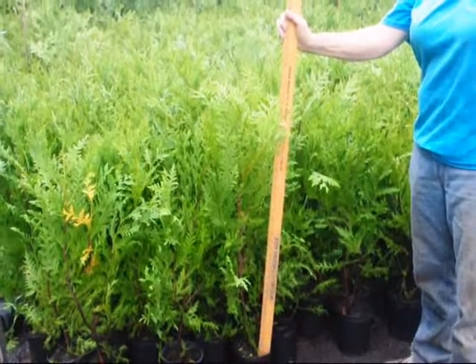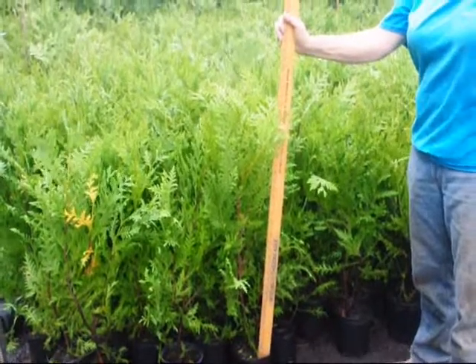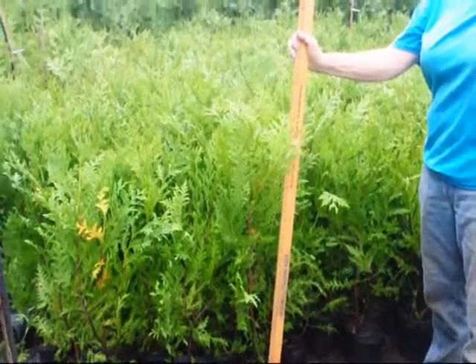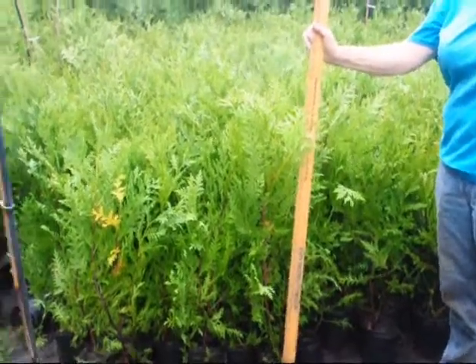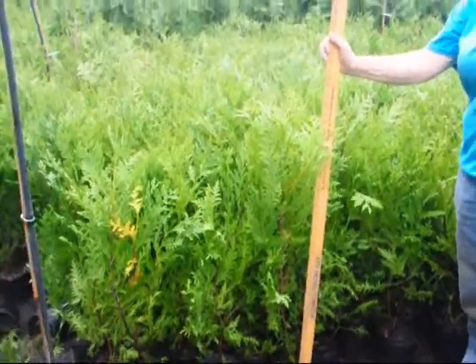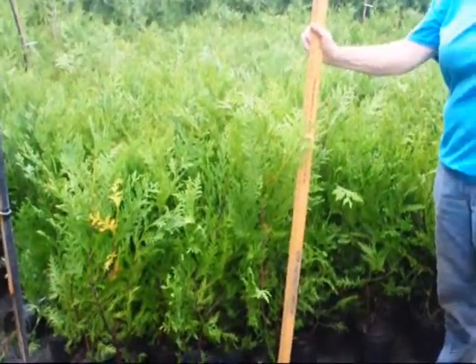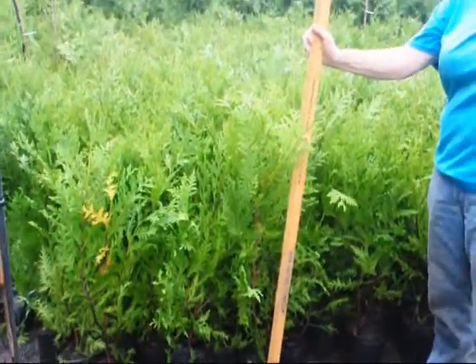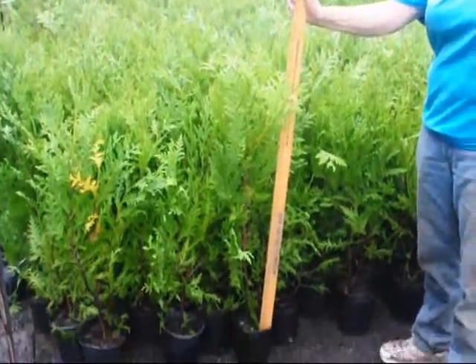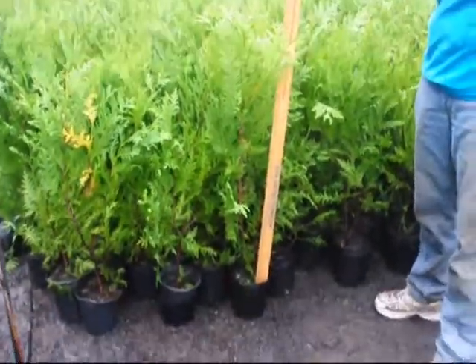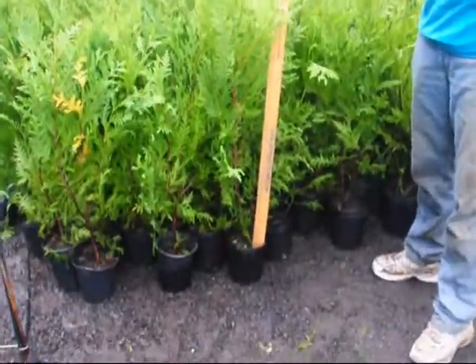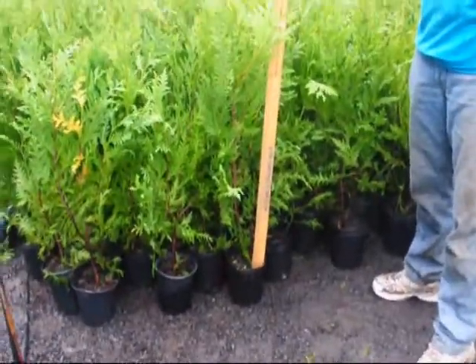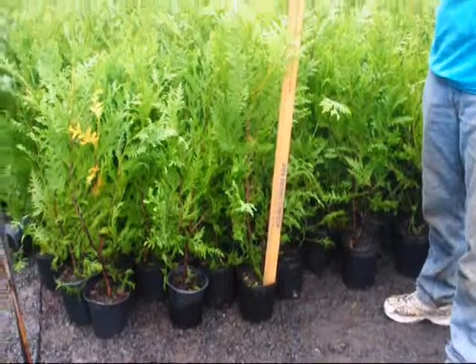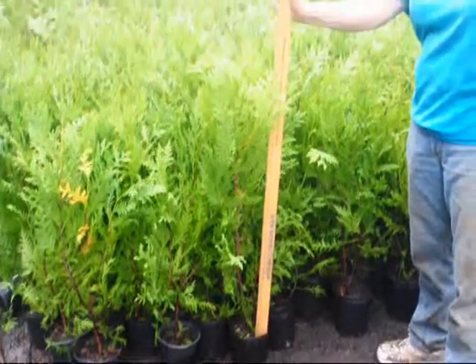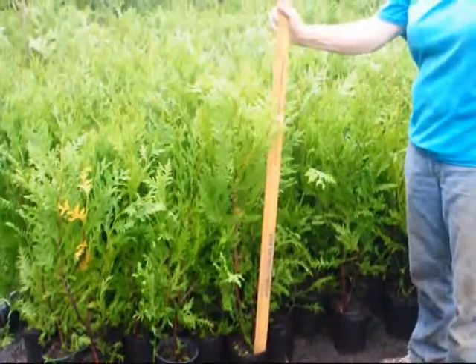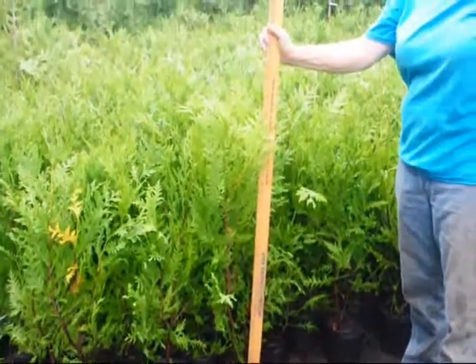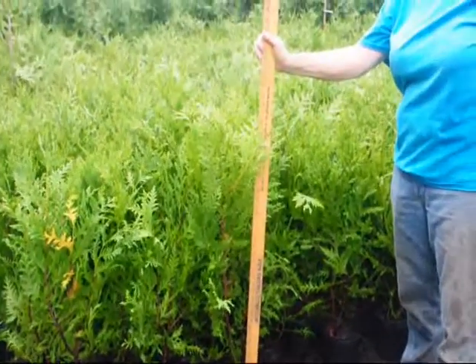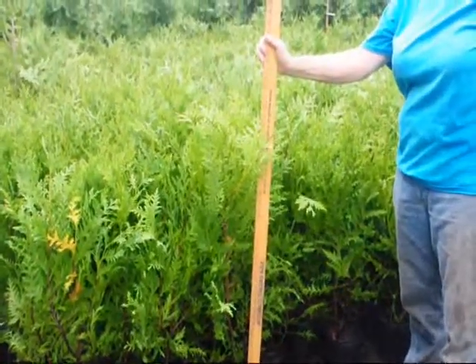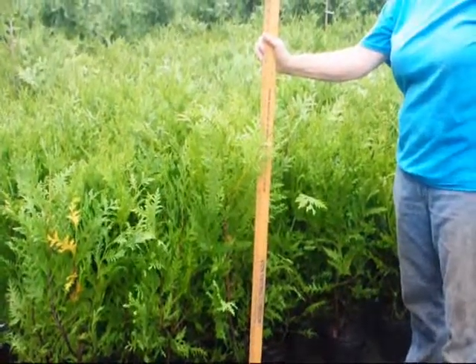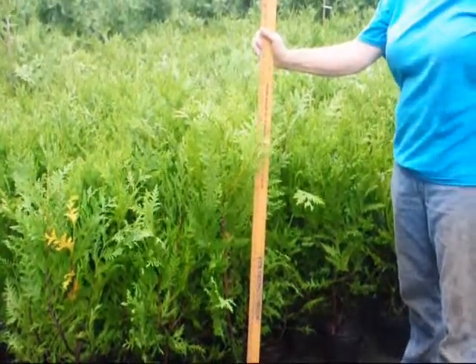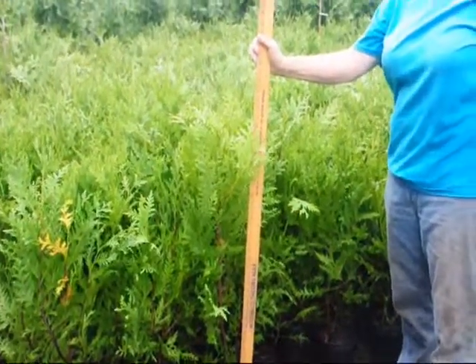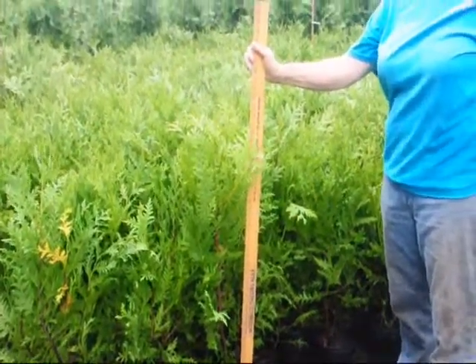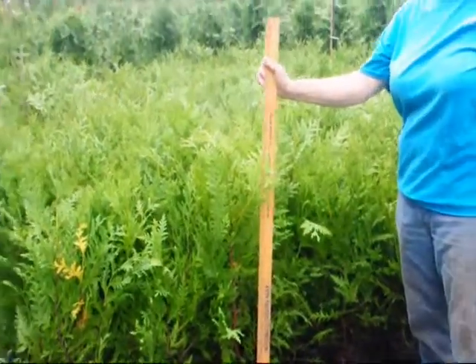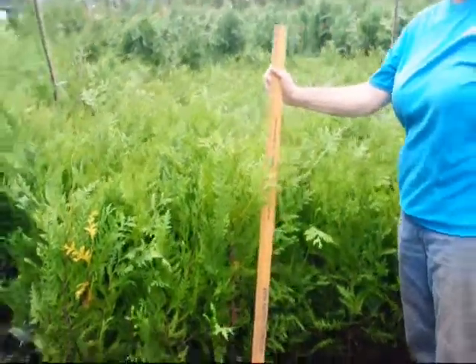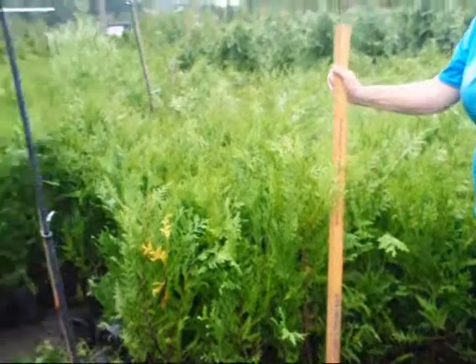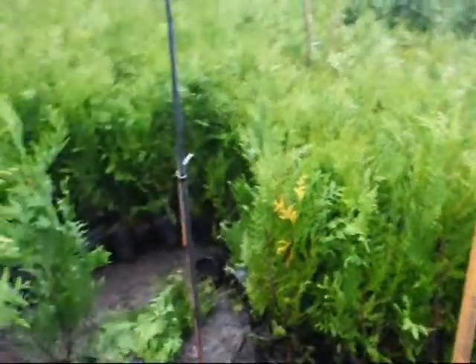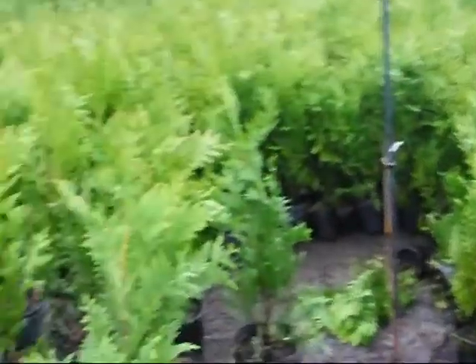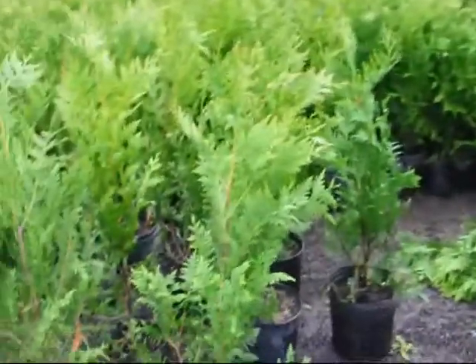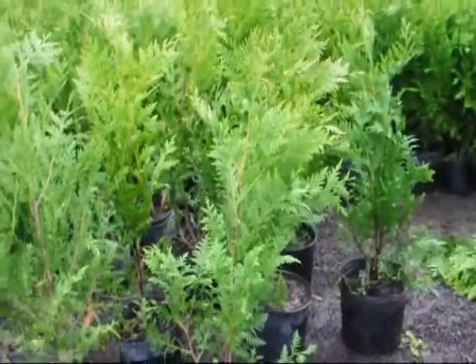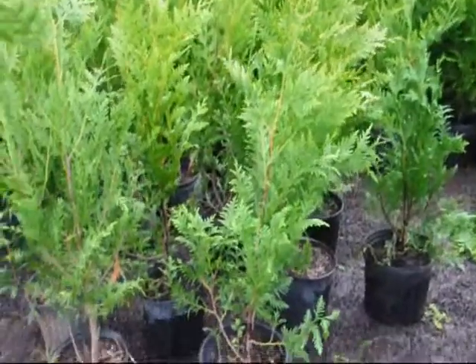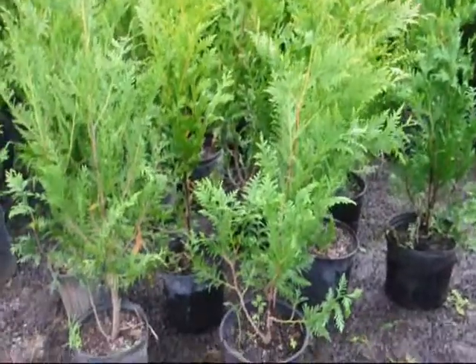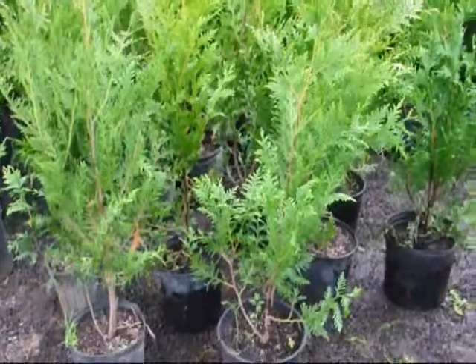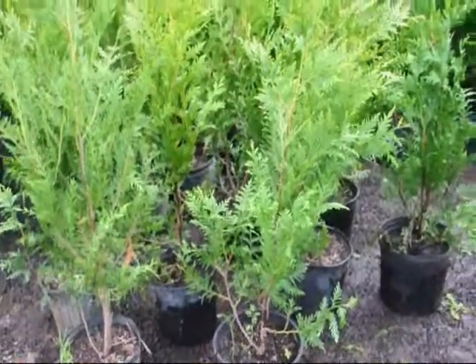These are our one-gallon Green Giant Arborvitaes in one-gallon pots. We're getting ready to take these out into the field and plant them, and some of them will be repotted into larger pots for resale.